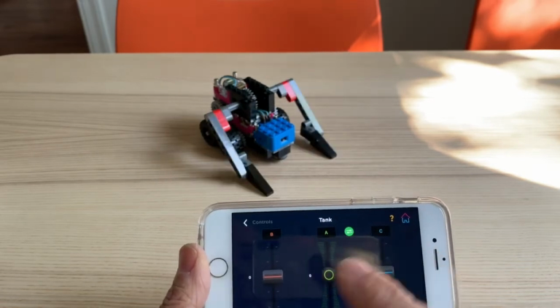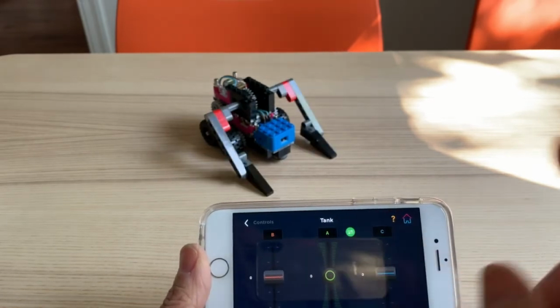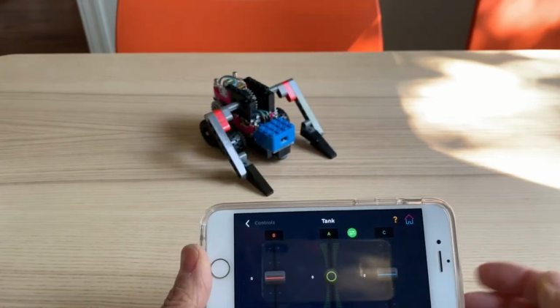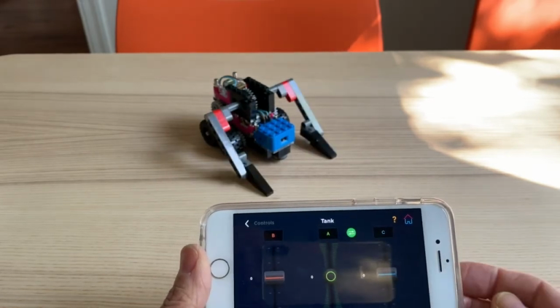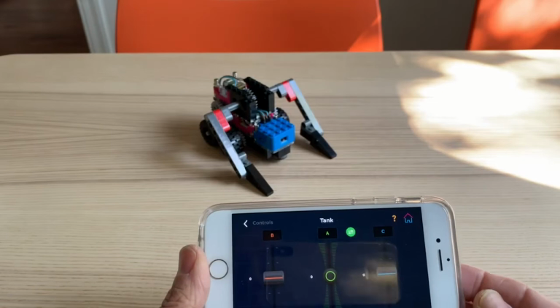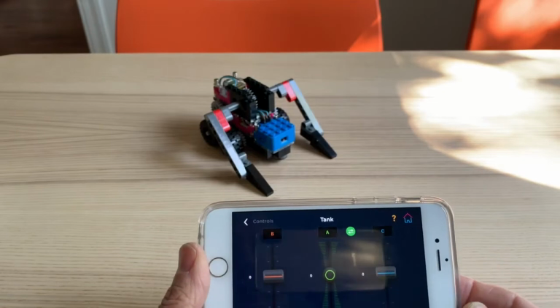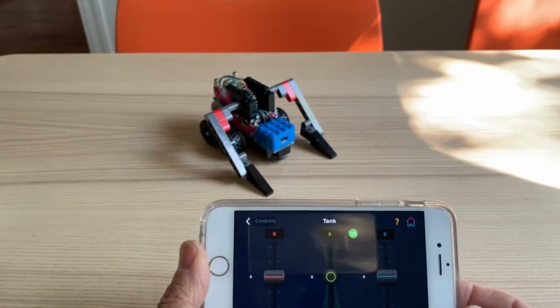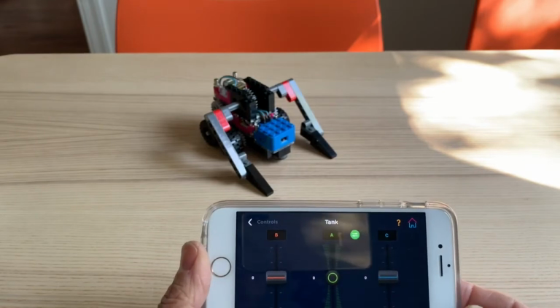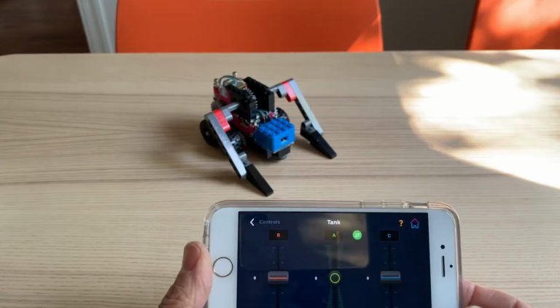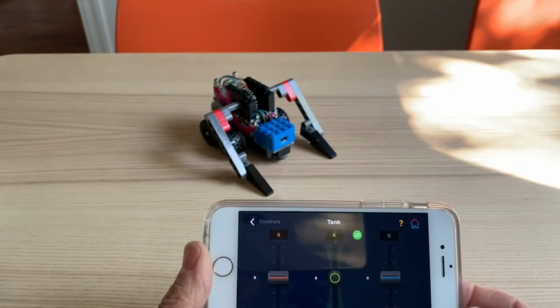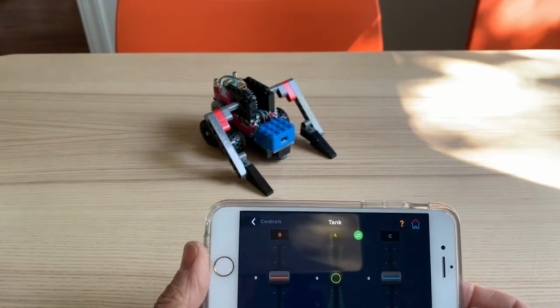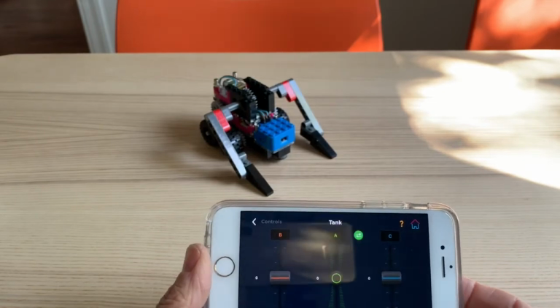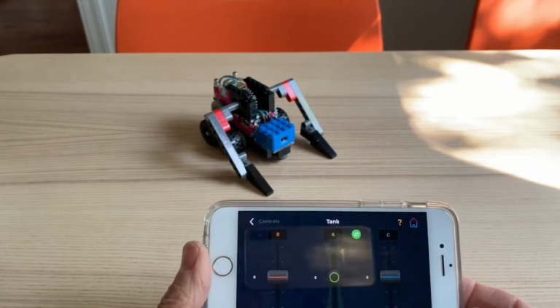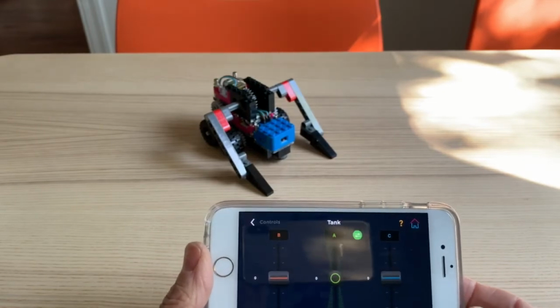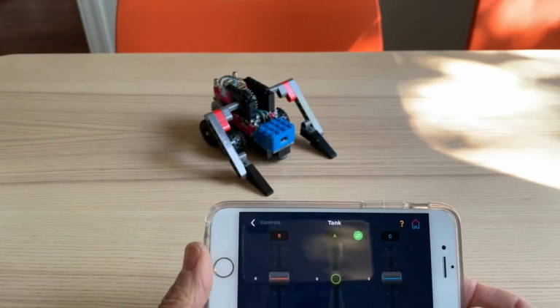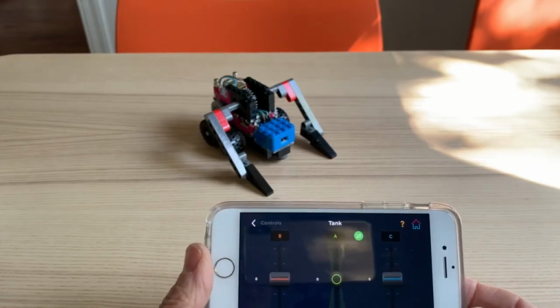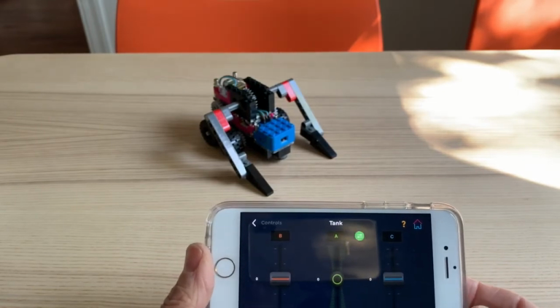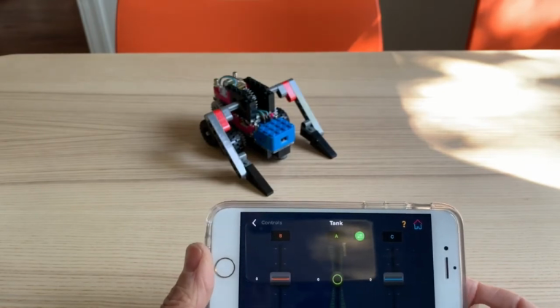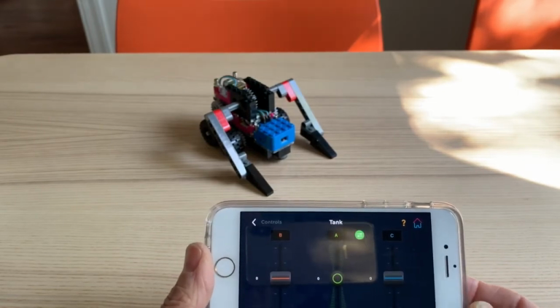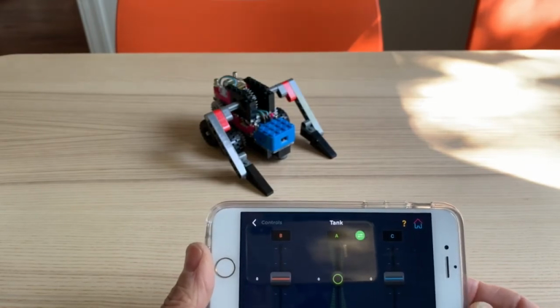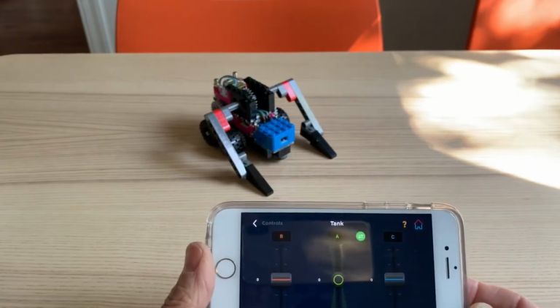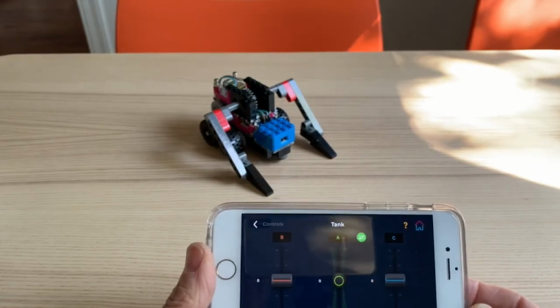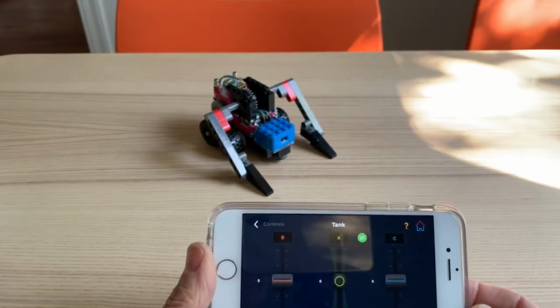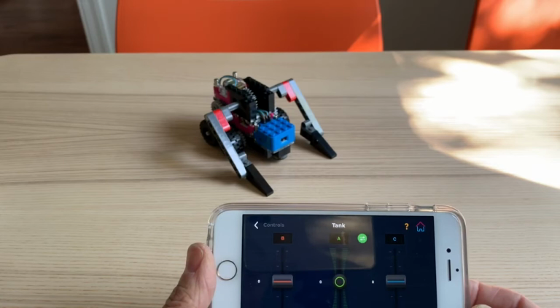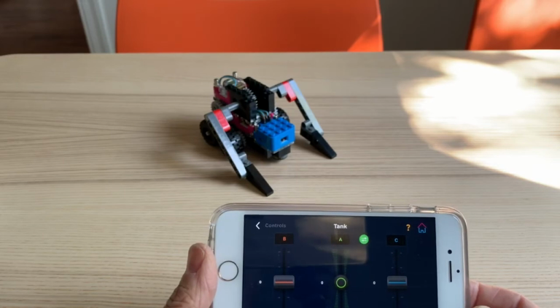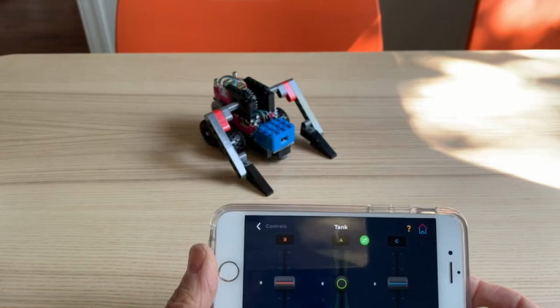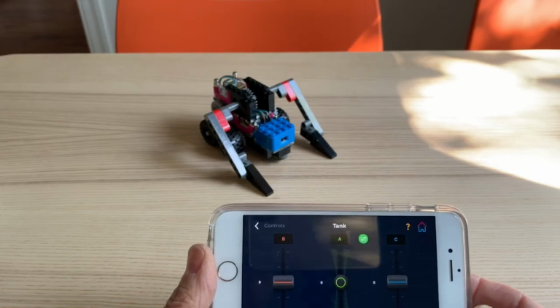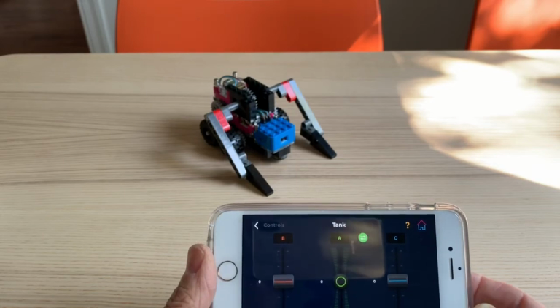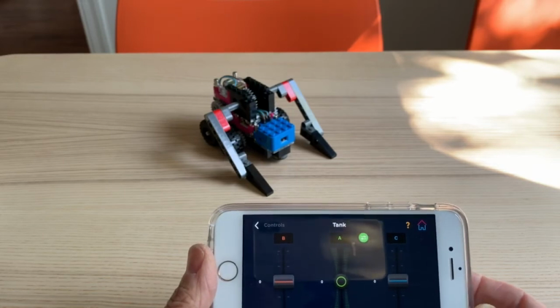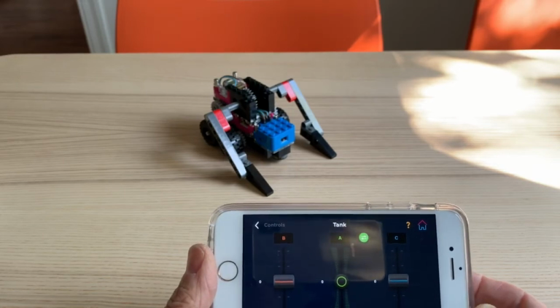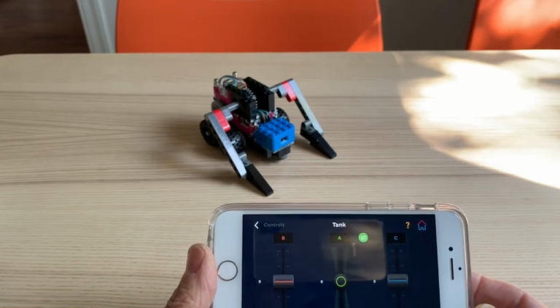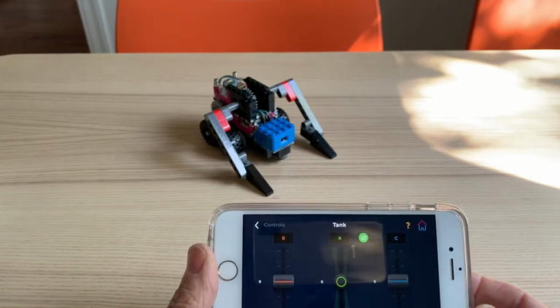These robots are originally designed to have fun but also can battle together, or actually lift things or move things of that nature.